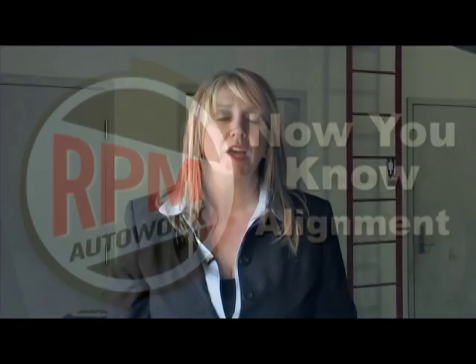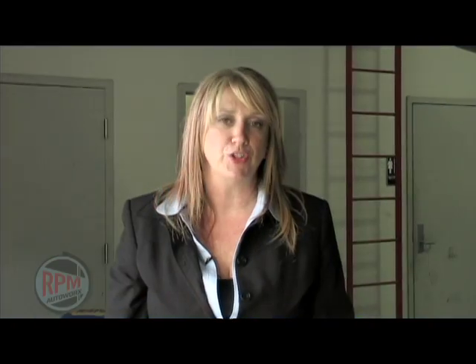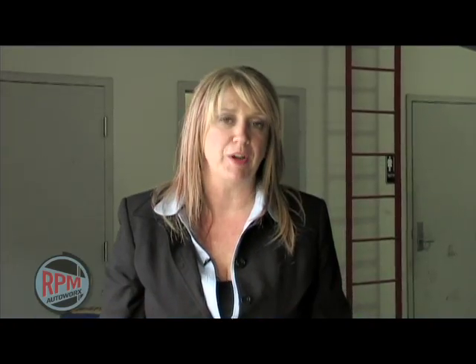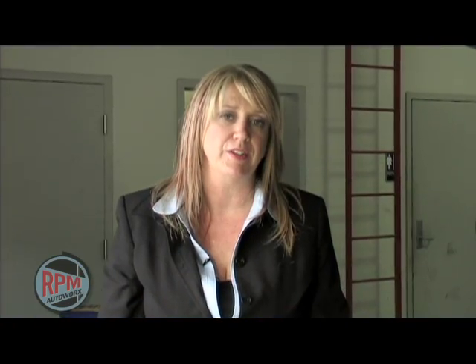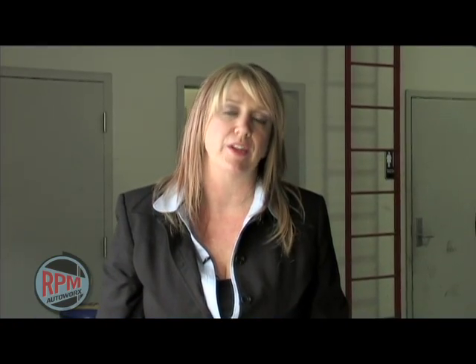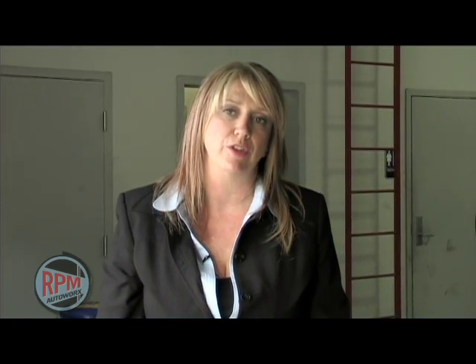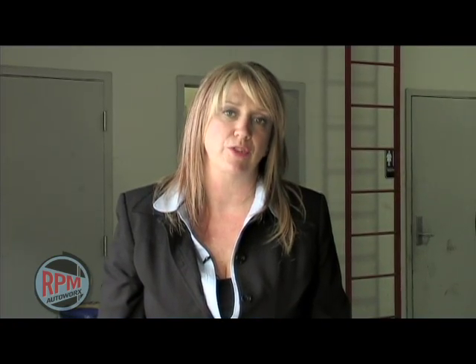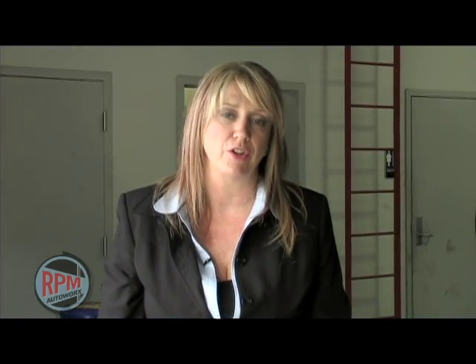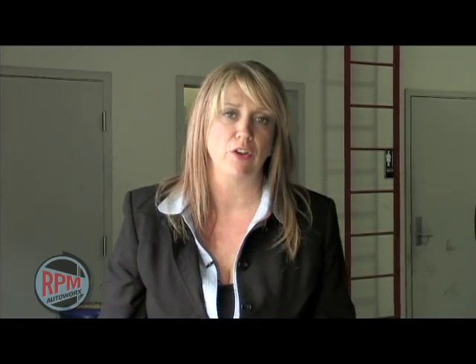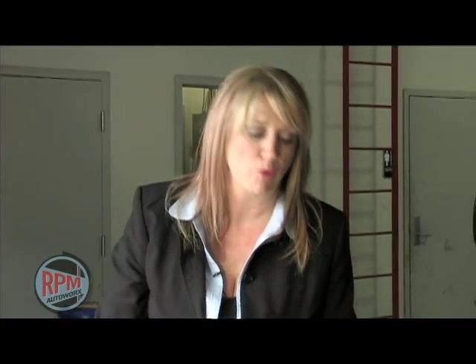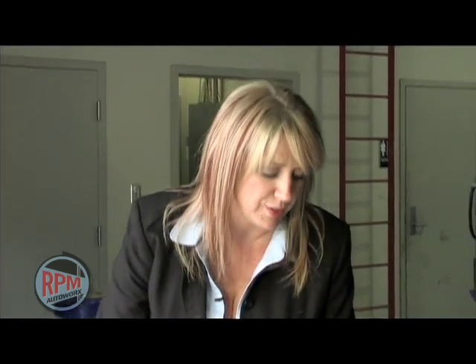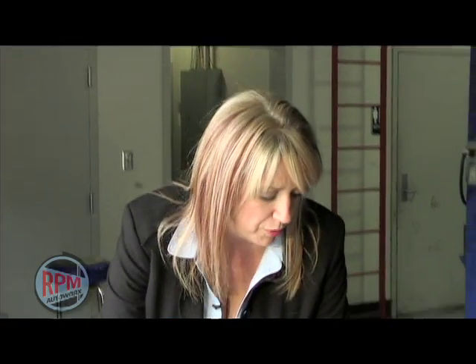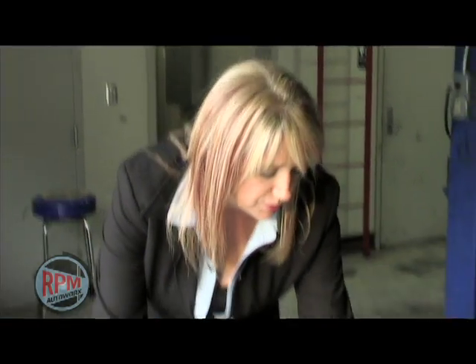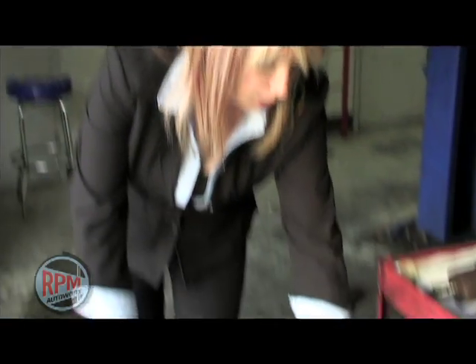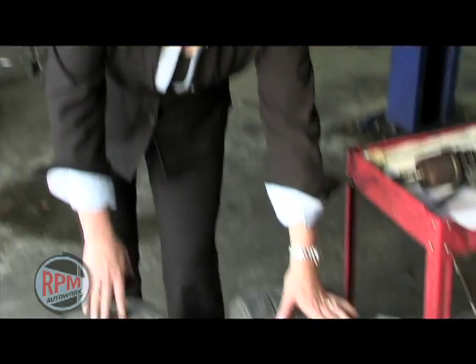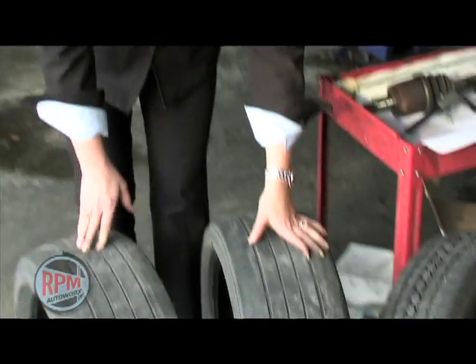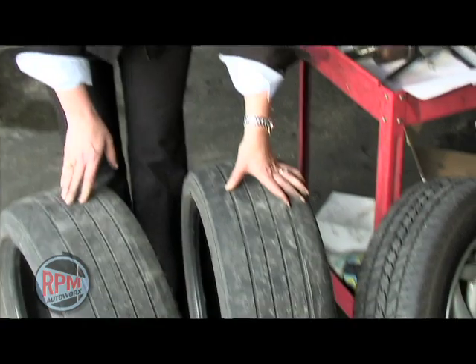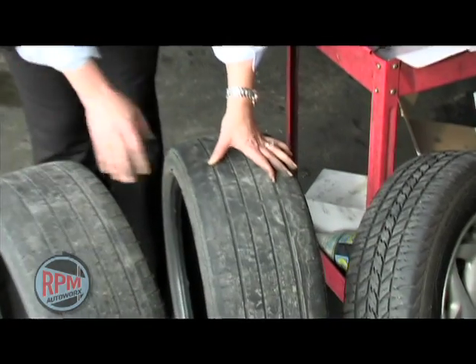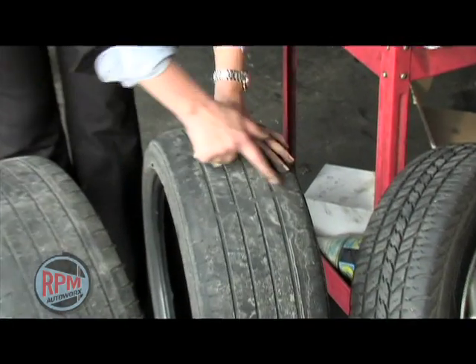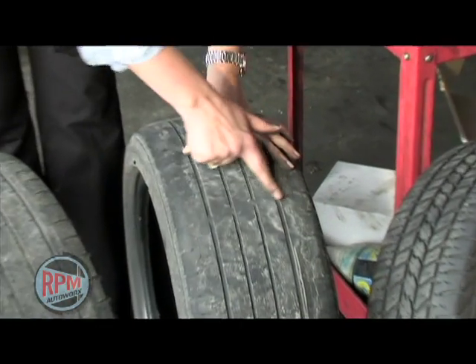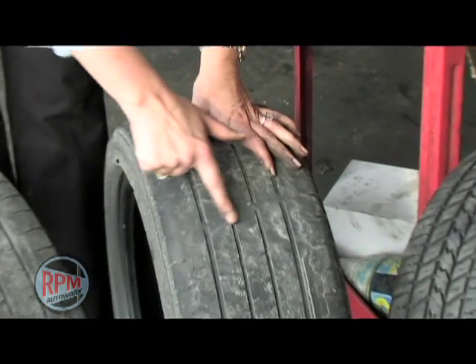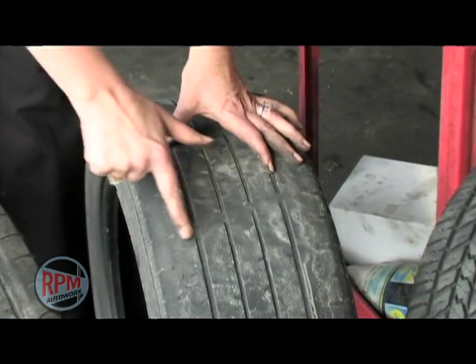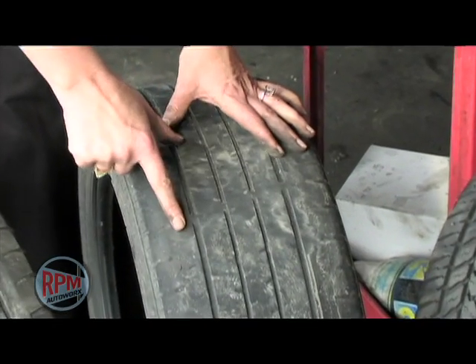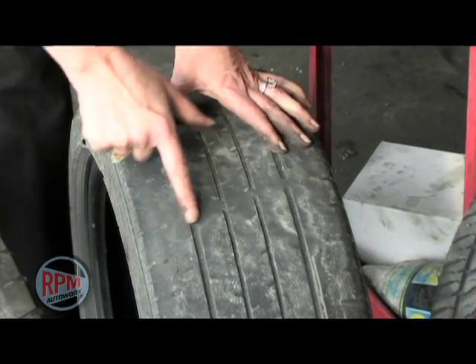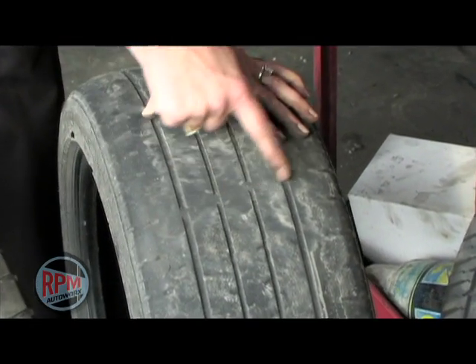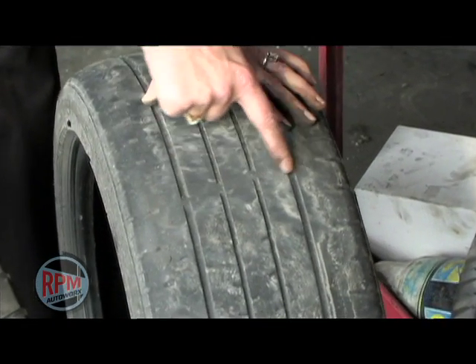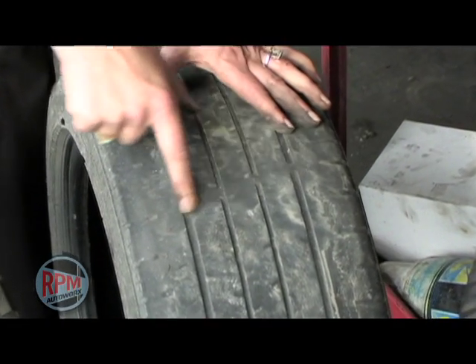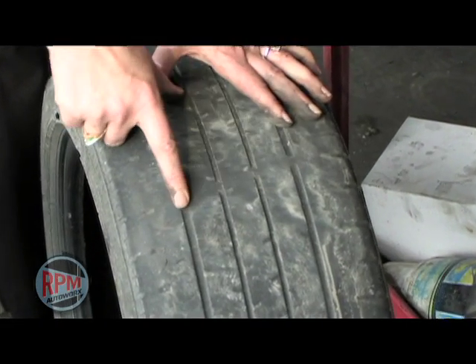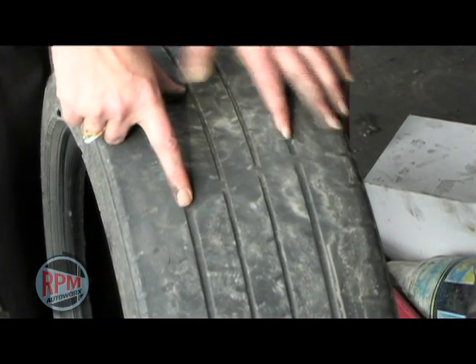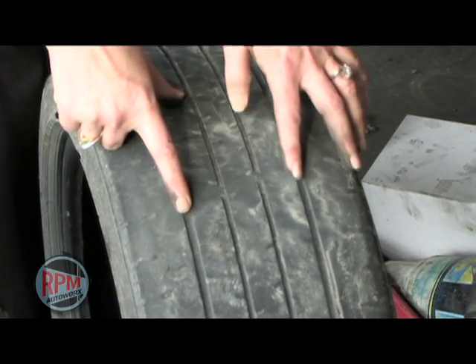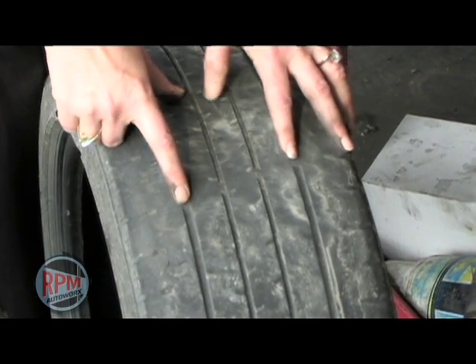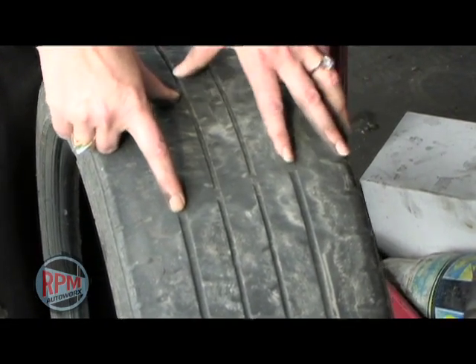It's usually pretty easy to see that you need new tires on your vehicle. For example, this tire has been worn down to the wear bar. As you can see, all of the tread is smooth with that wear bar right there.